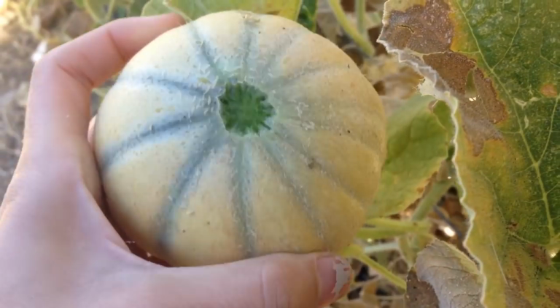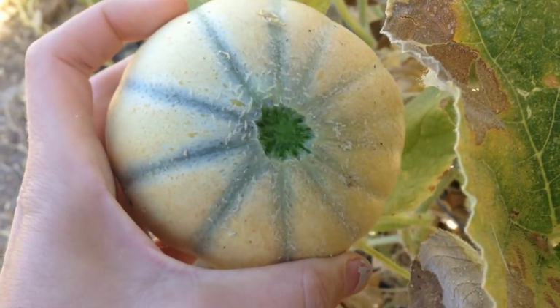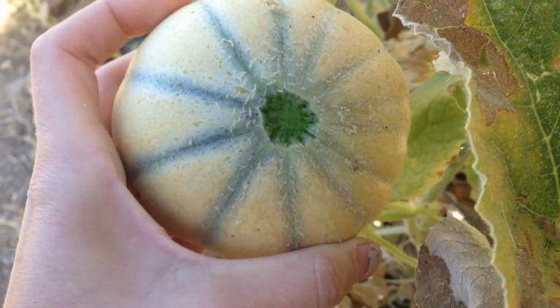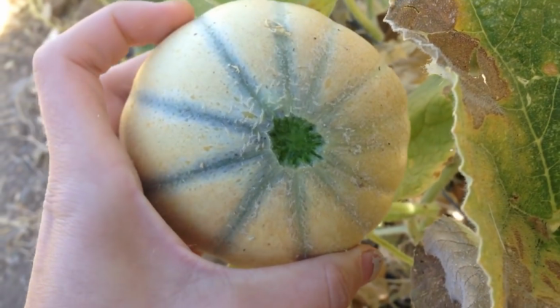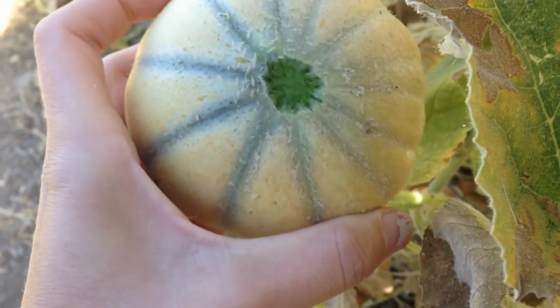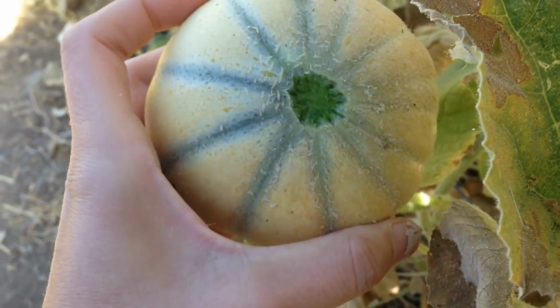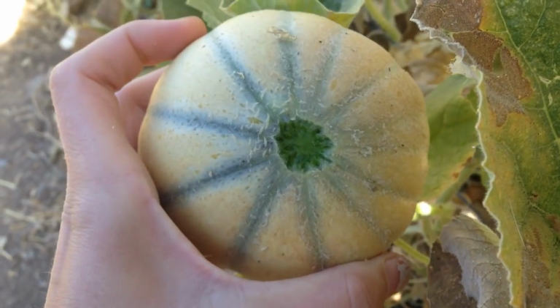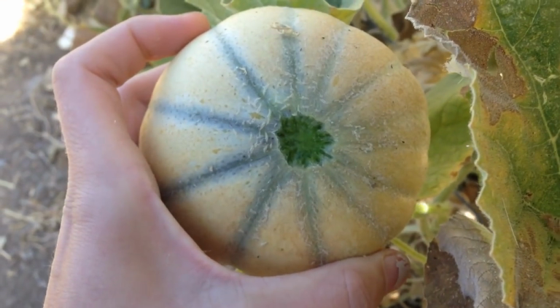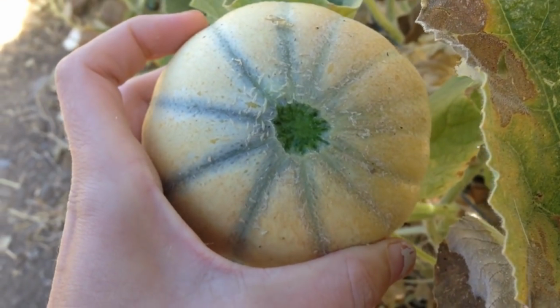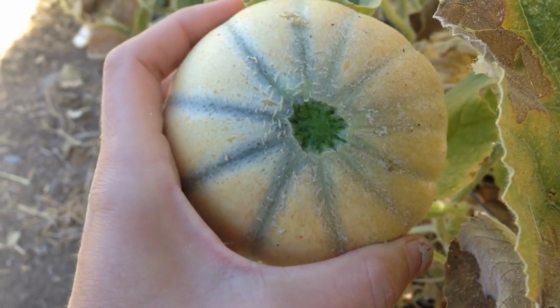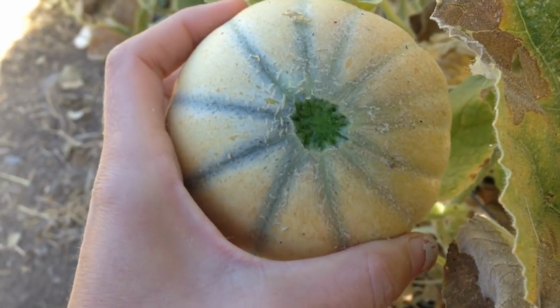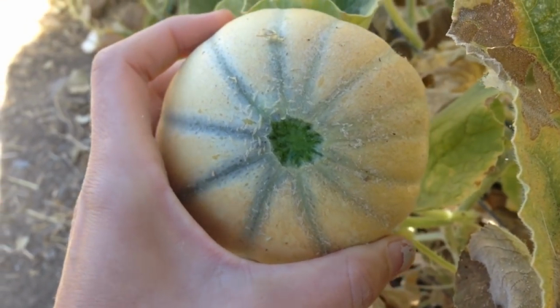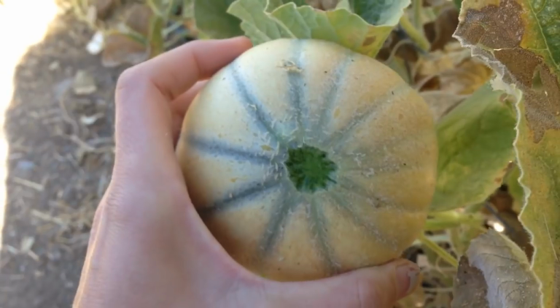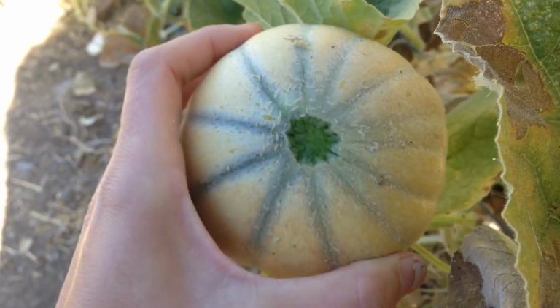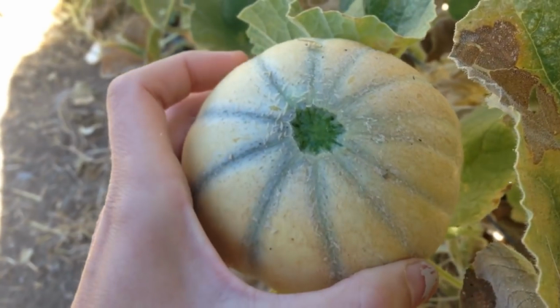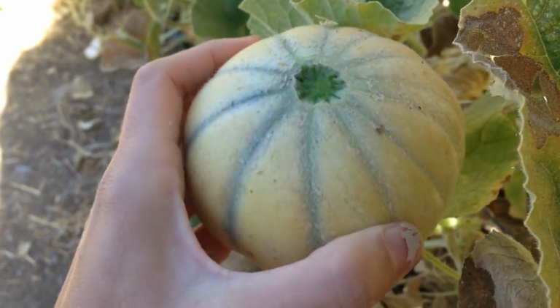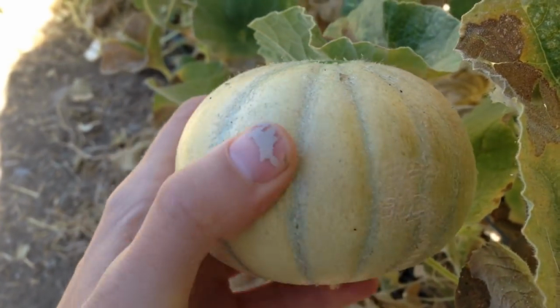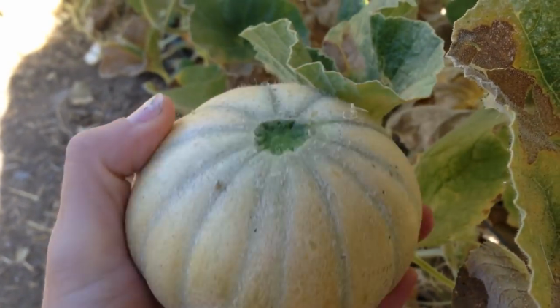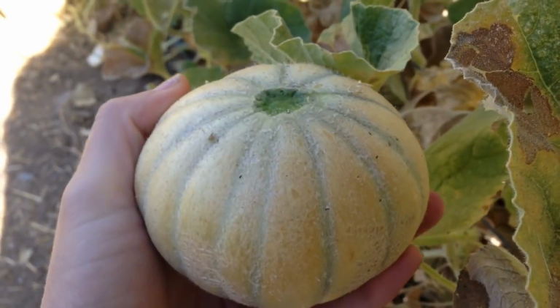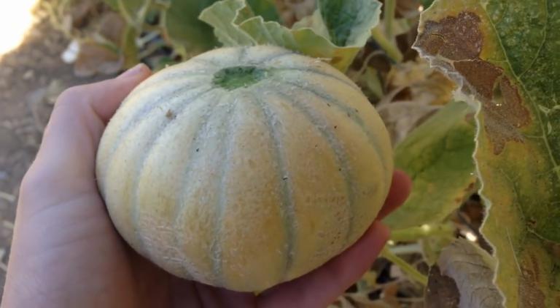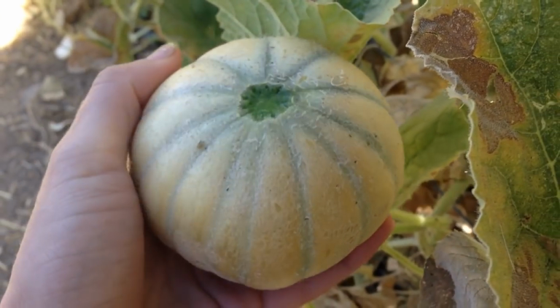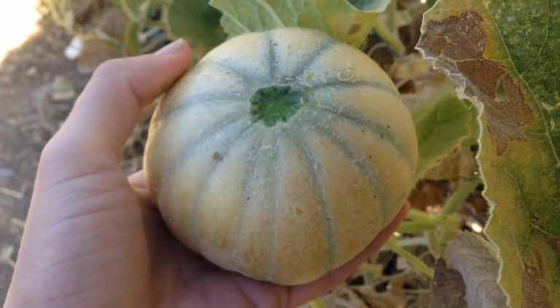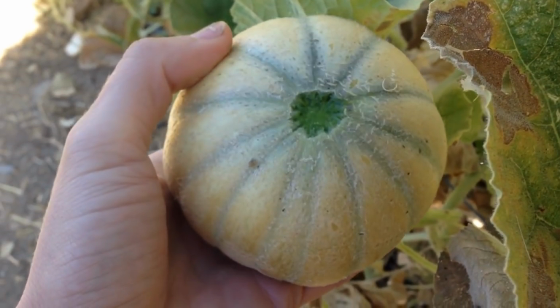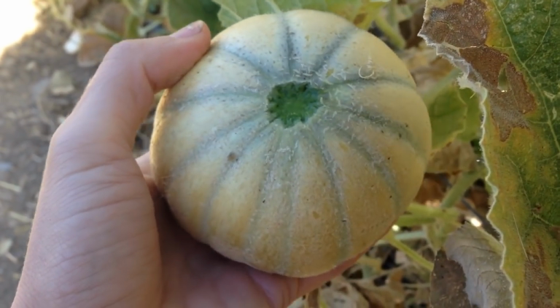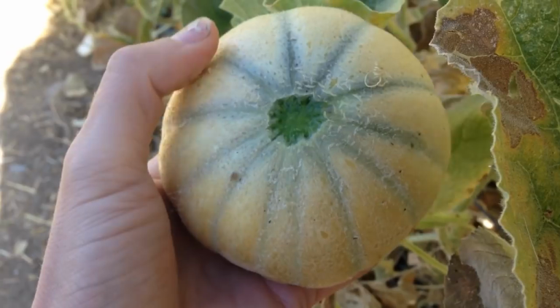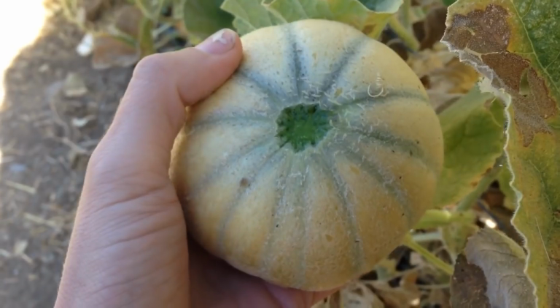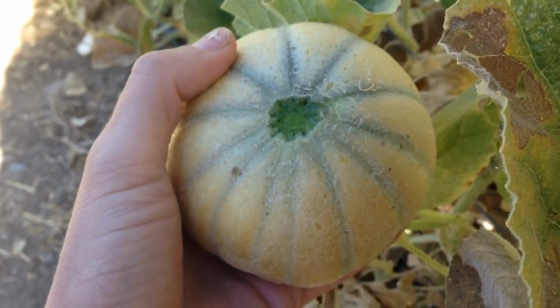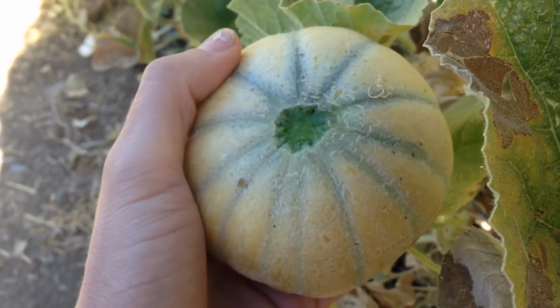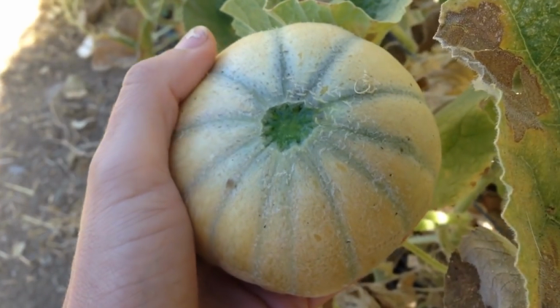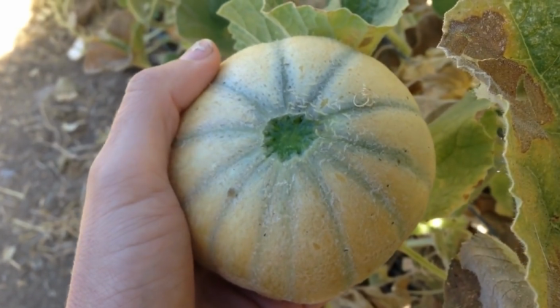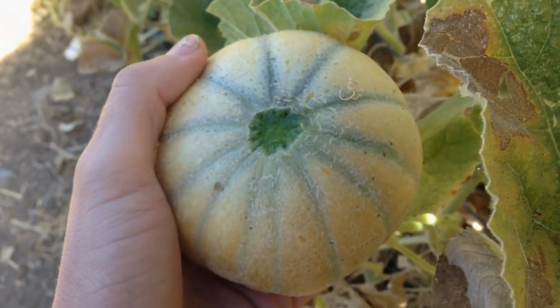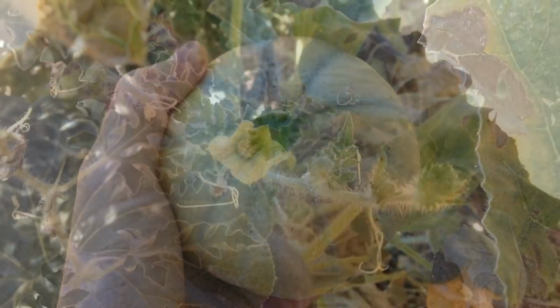There are a lot of melons that fall into this category. Look up the variety you're growing and see whether it's a slip stem or one that you have to cut off based on tendrils — which will be the watermelons I'm showing you next.